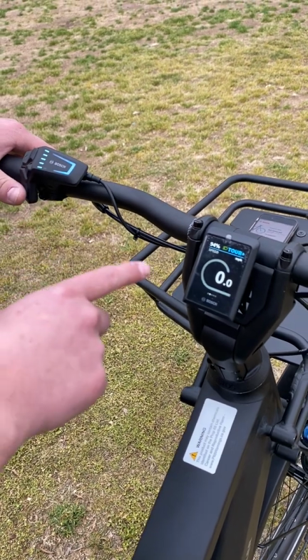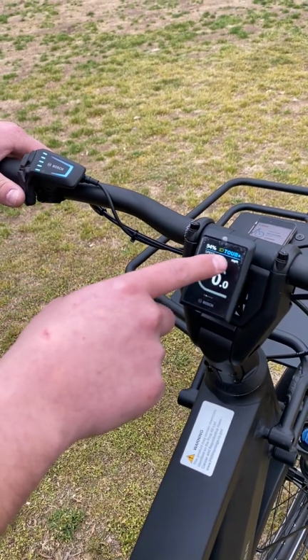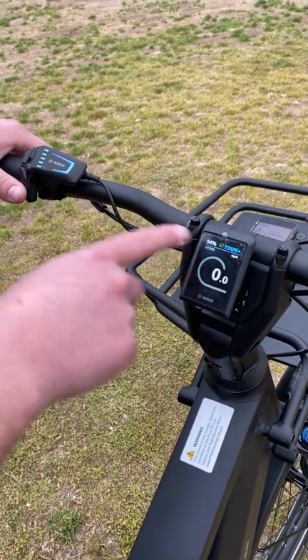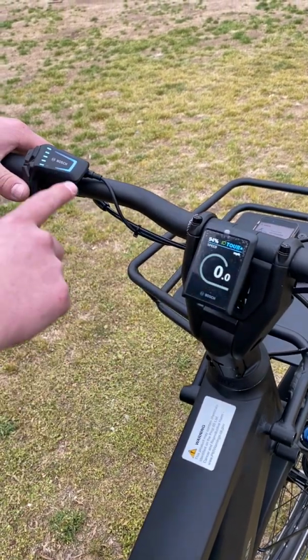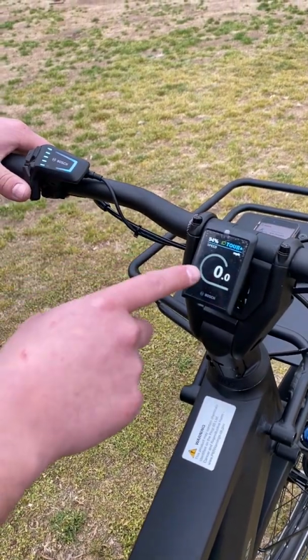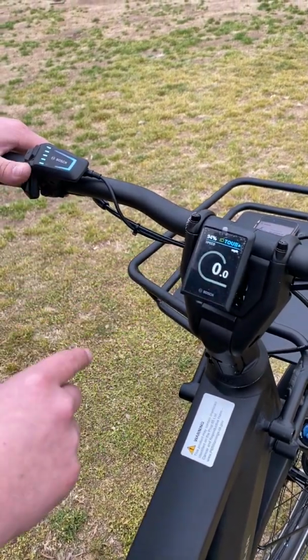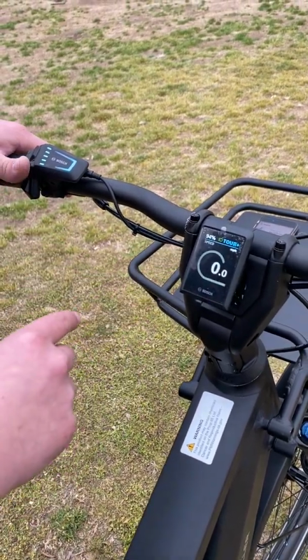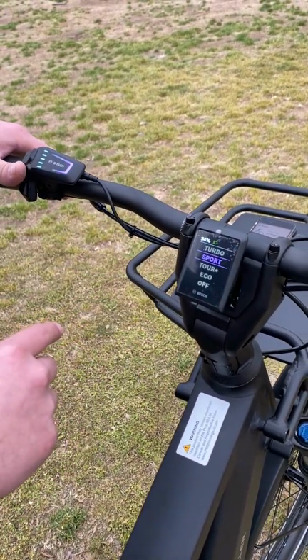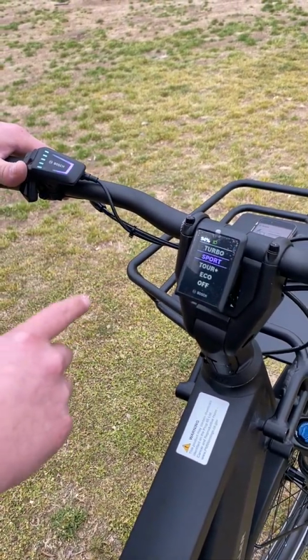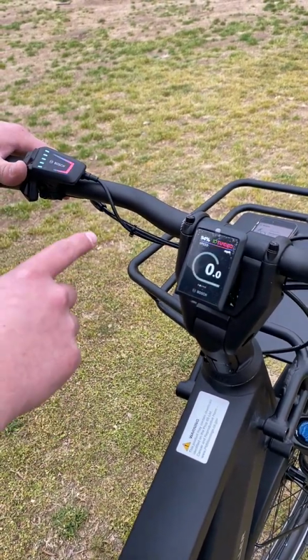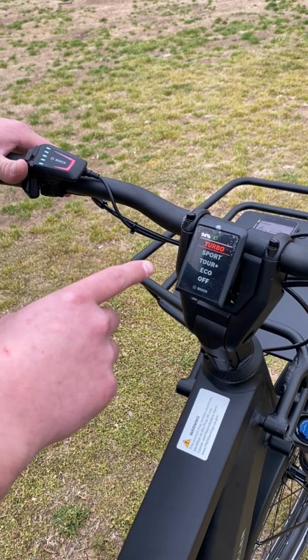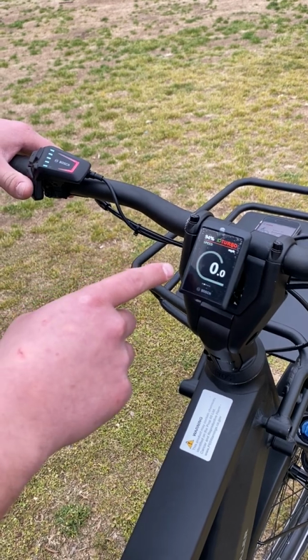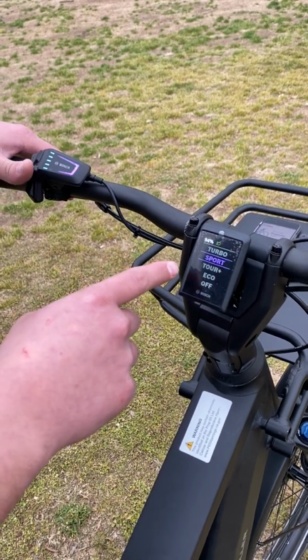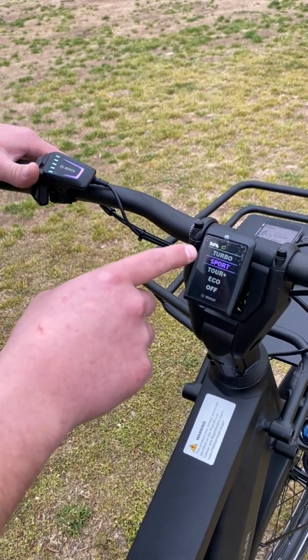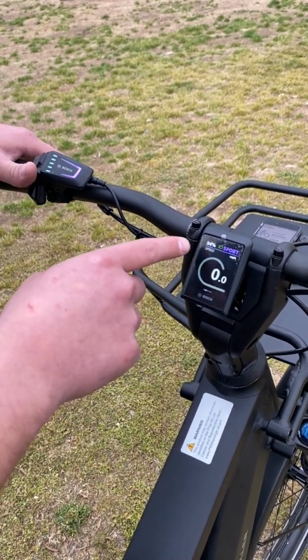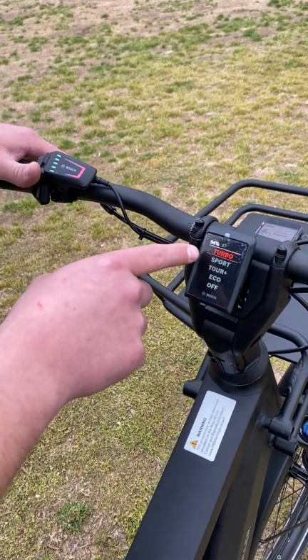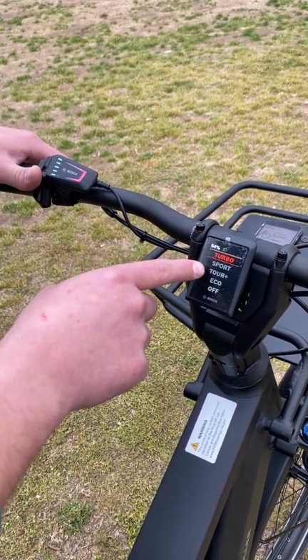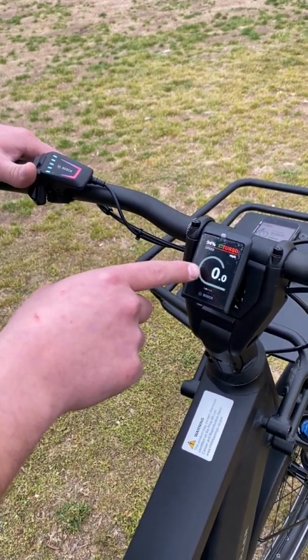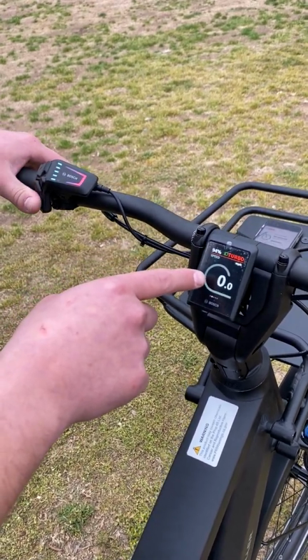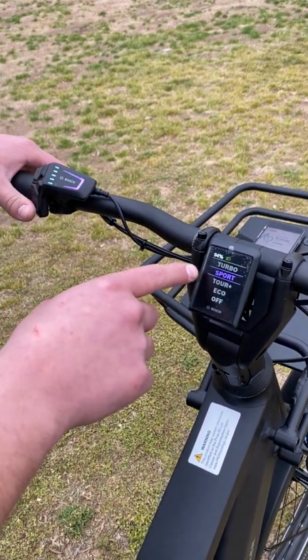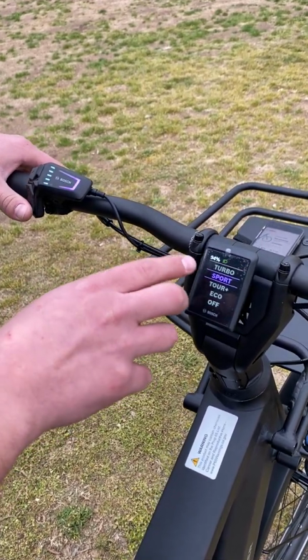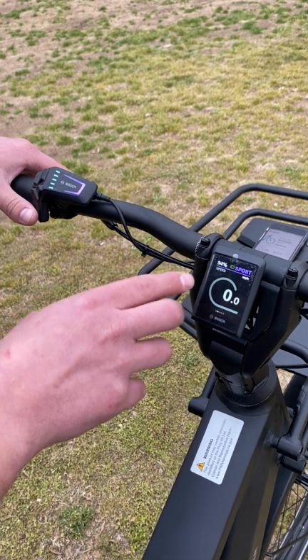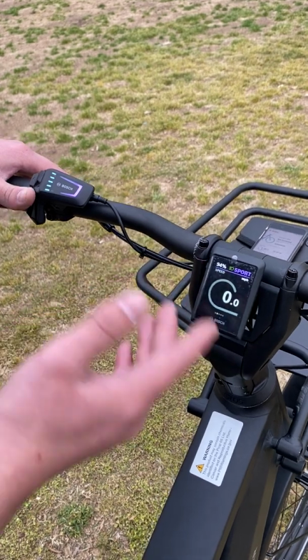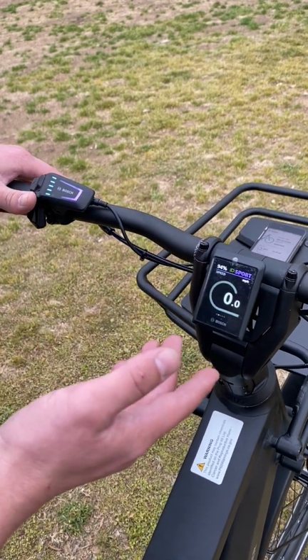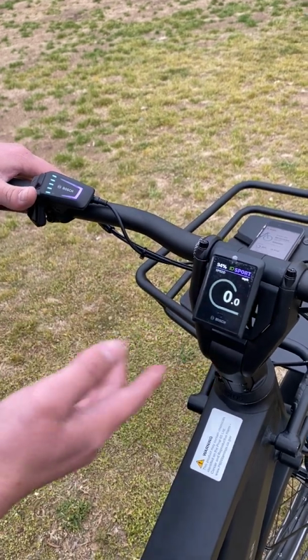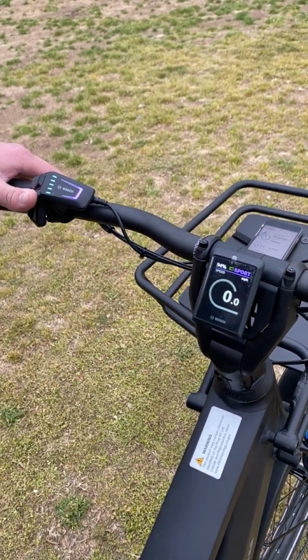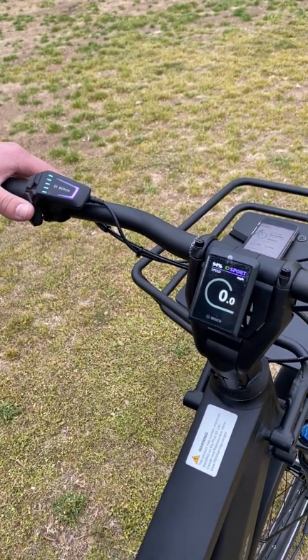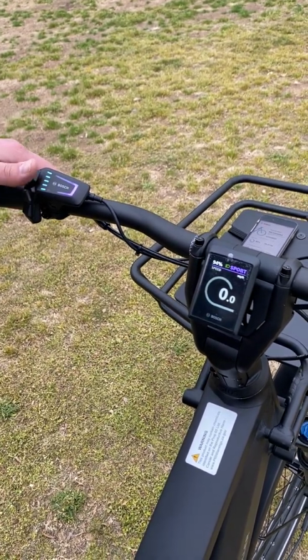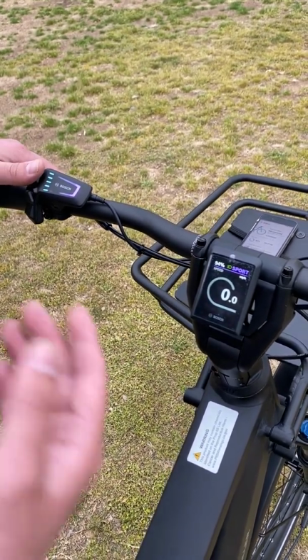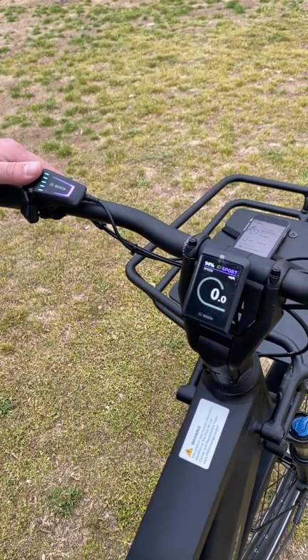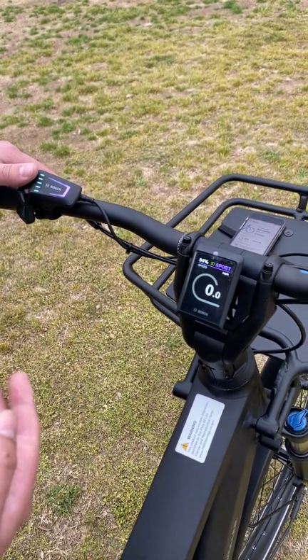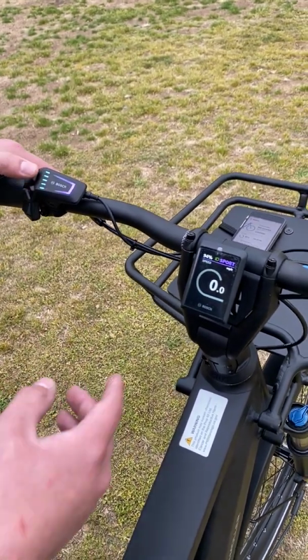The only new one would be Tour Plus, which is a pretty distinct, unique riding mode. Basically, if you were to put Turbo and Tour Plus, everything in between is dynamically operated and can be switched at the pressing of your pedal.